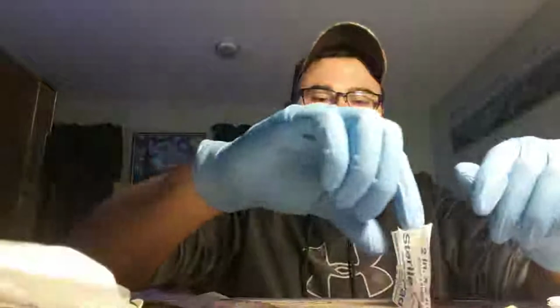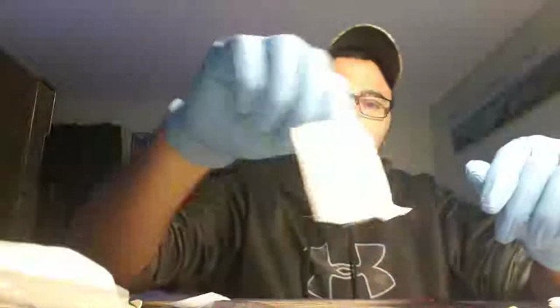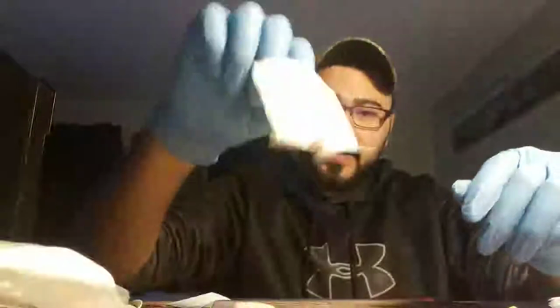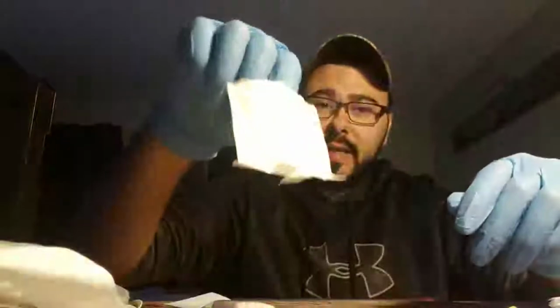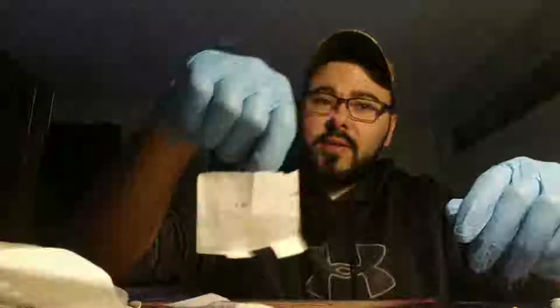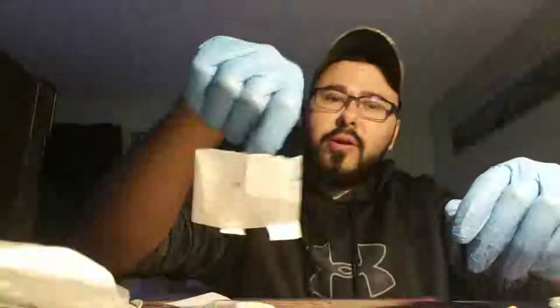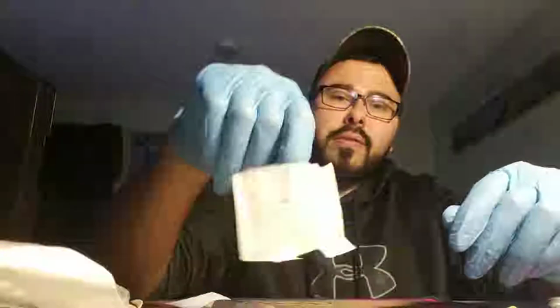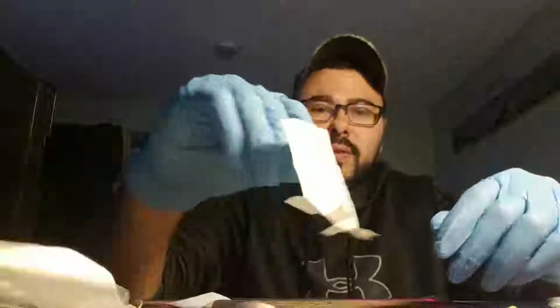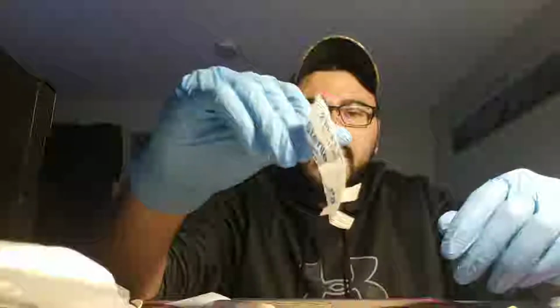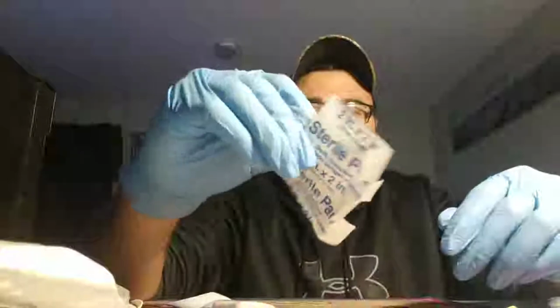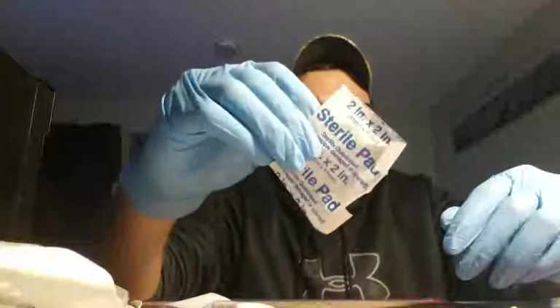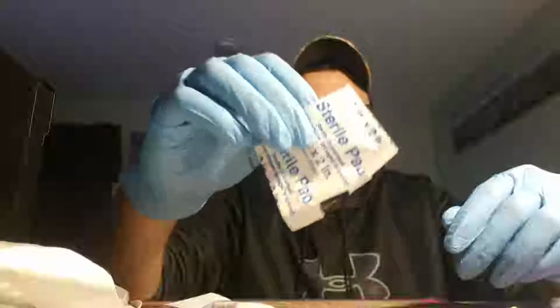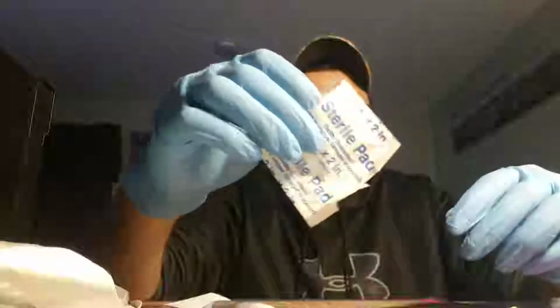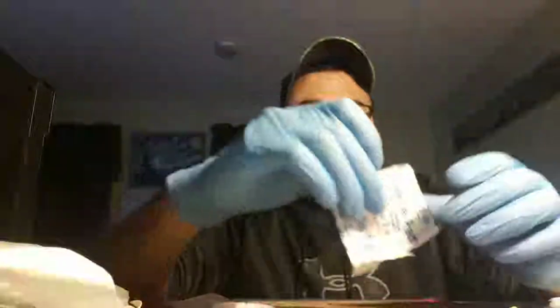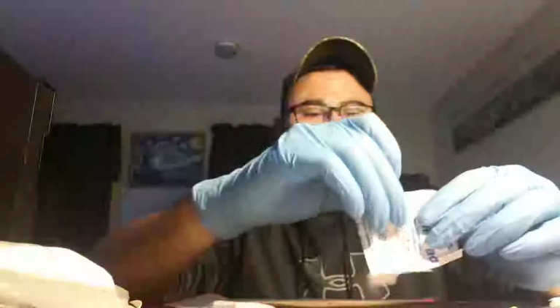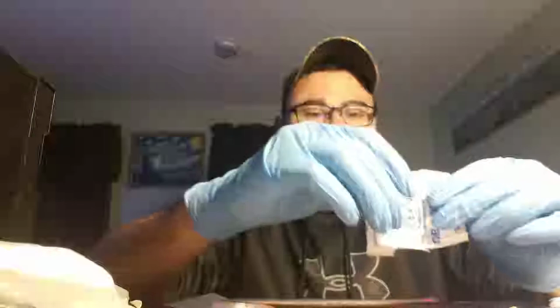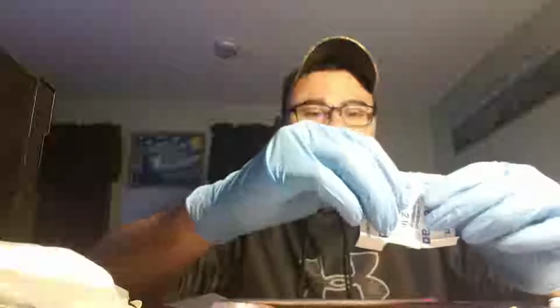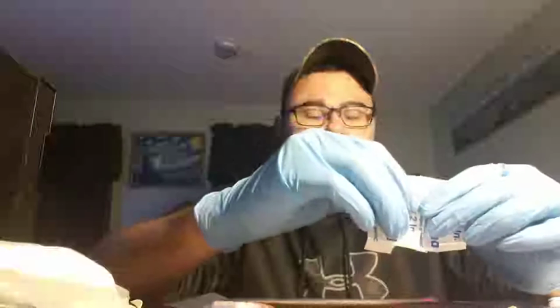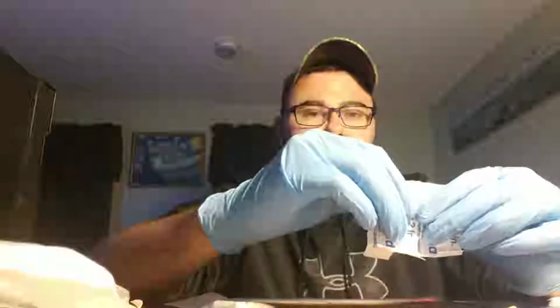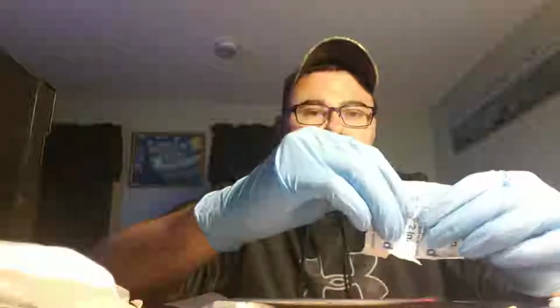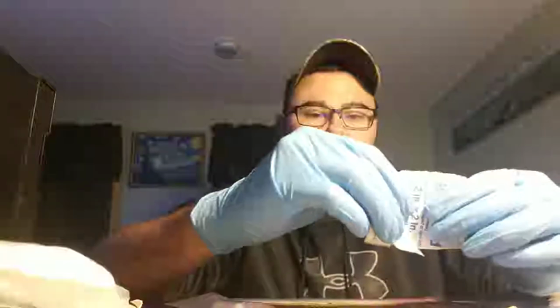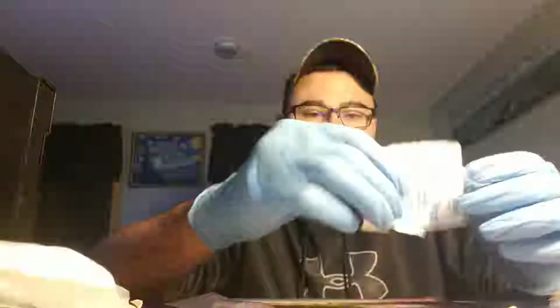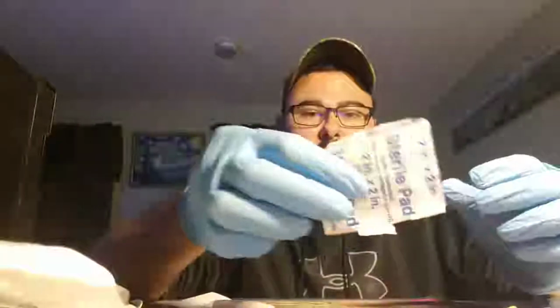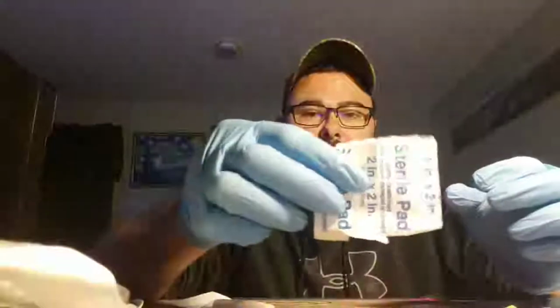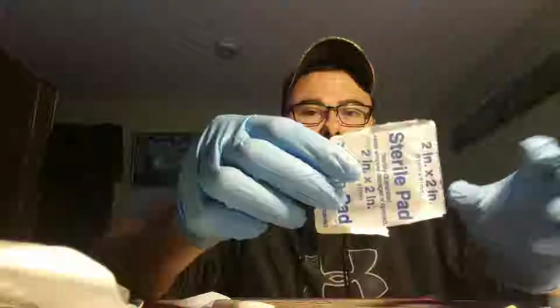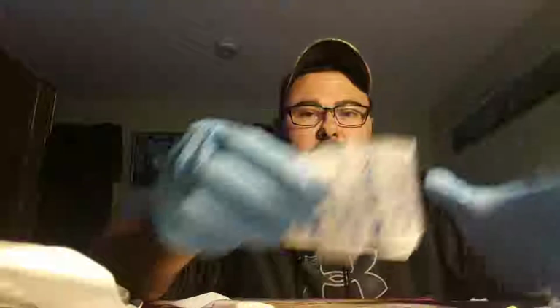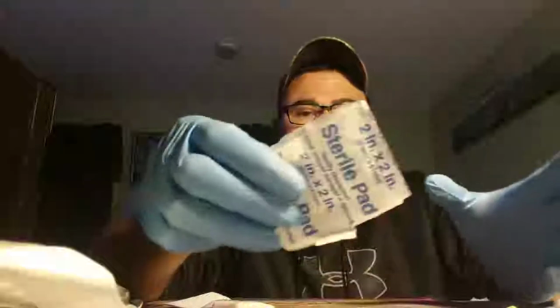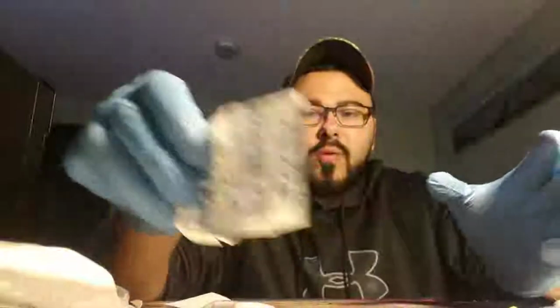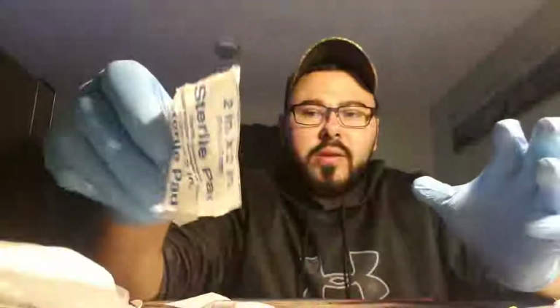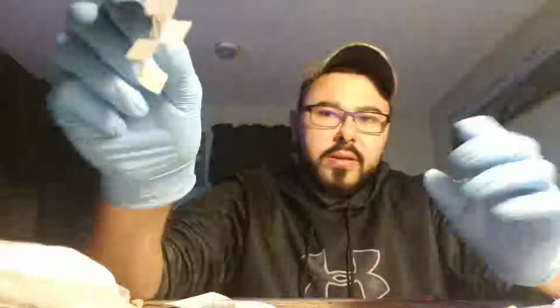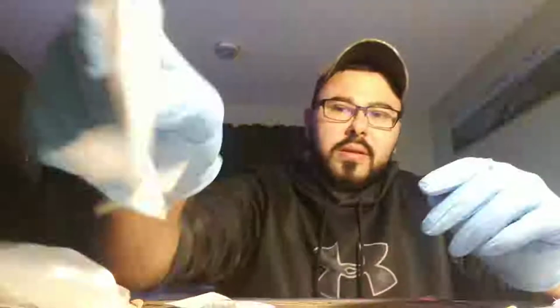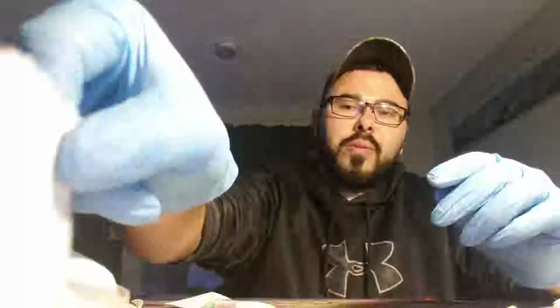Alright, so that's that. Don't ever throw this away — I always keep these in my pack as well, just because it's more kindling to help you.